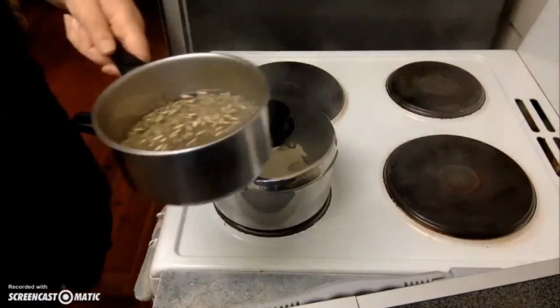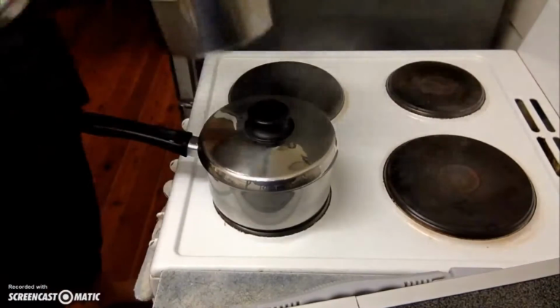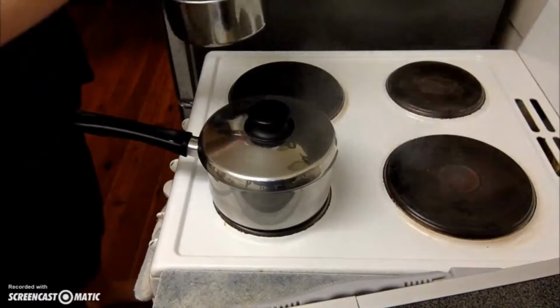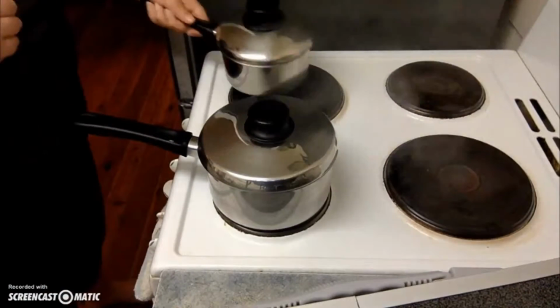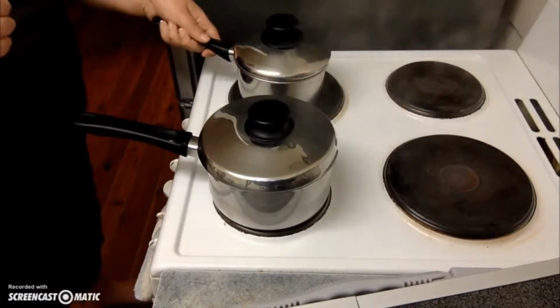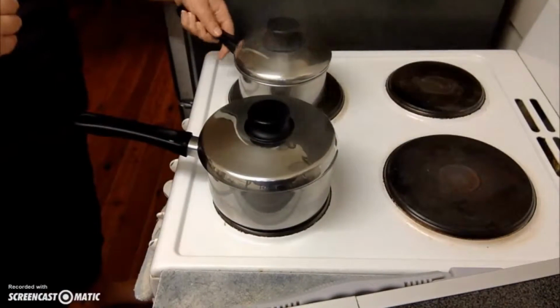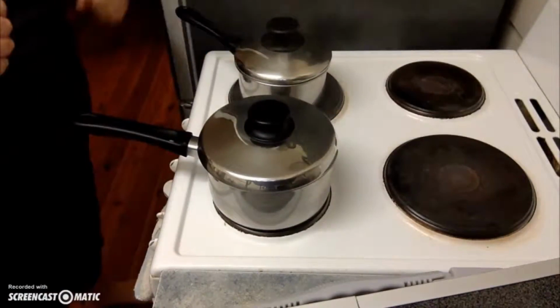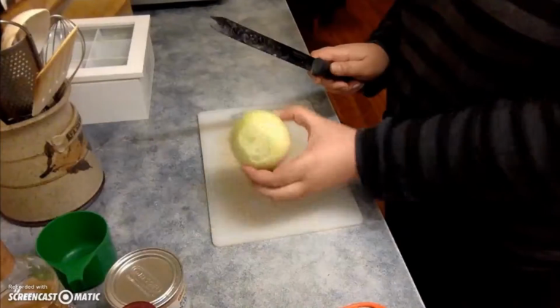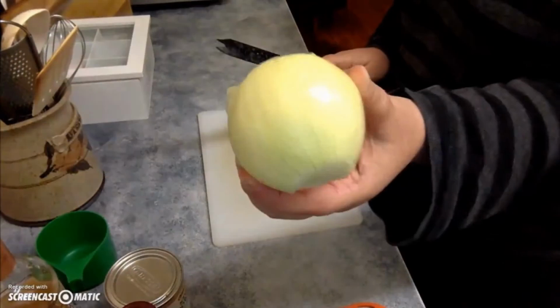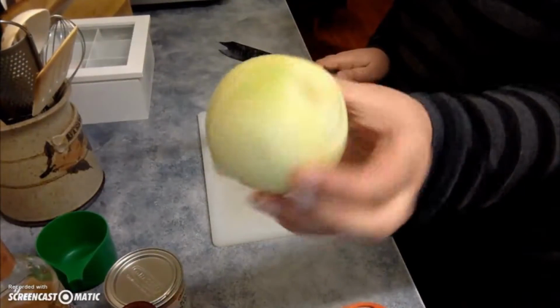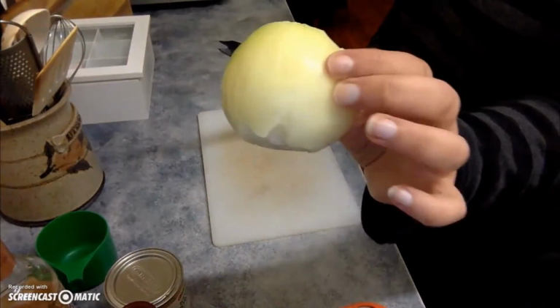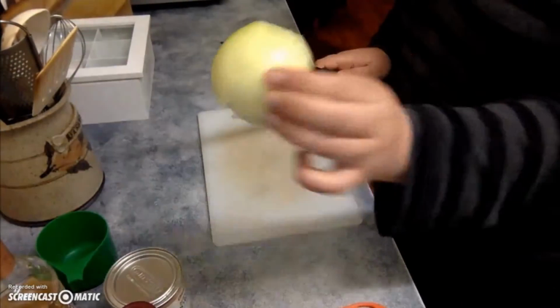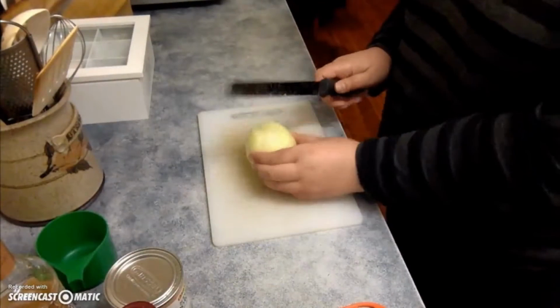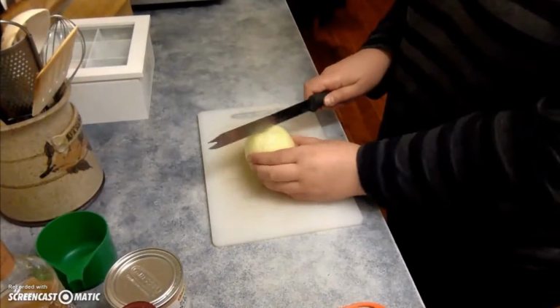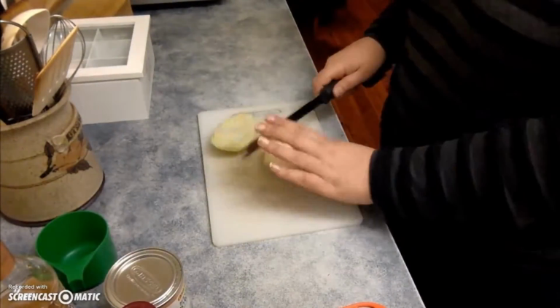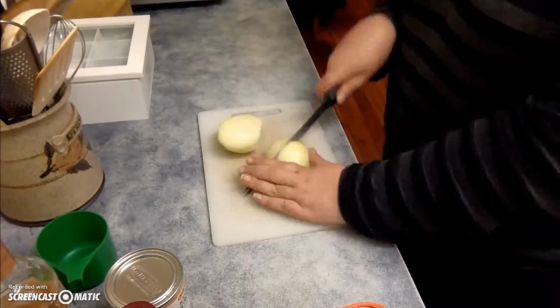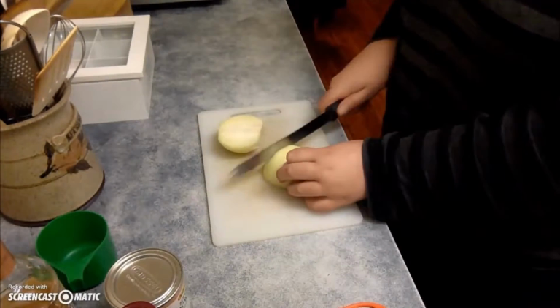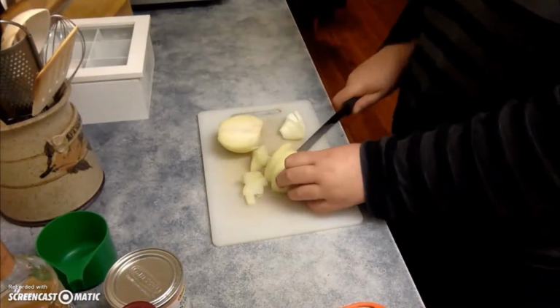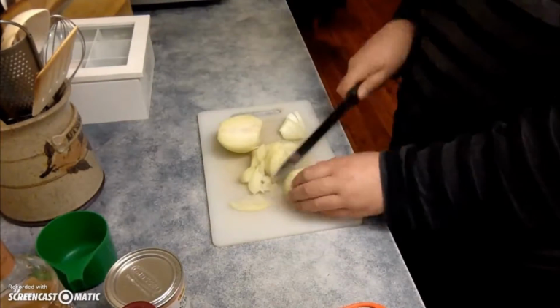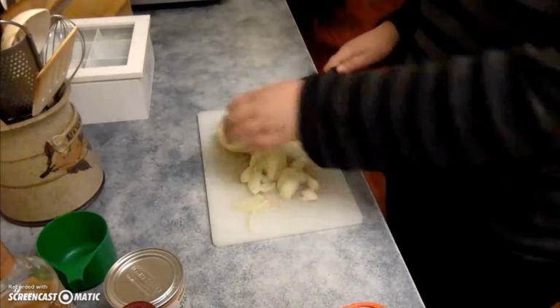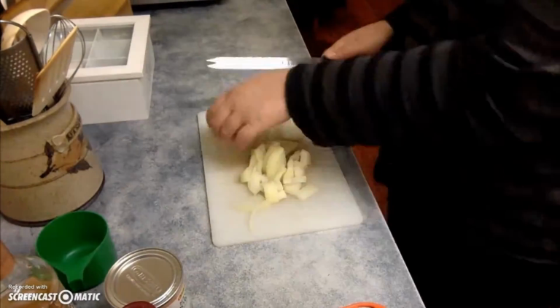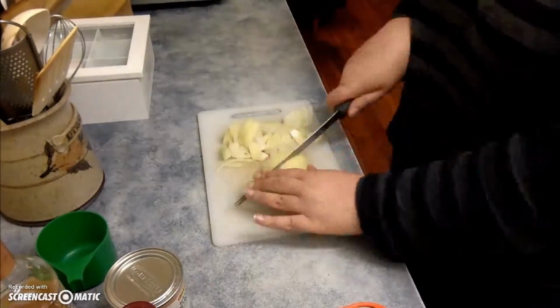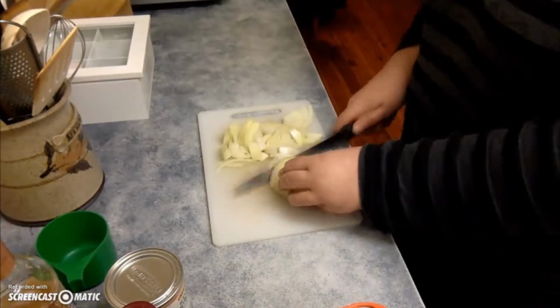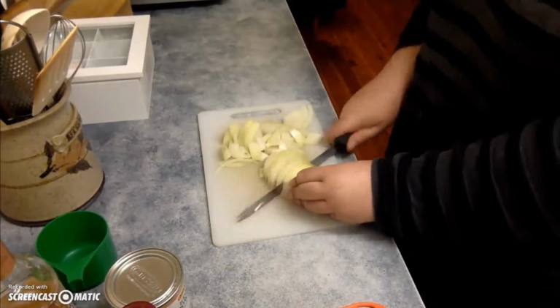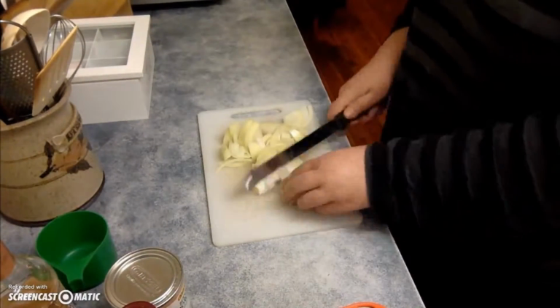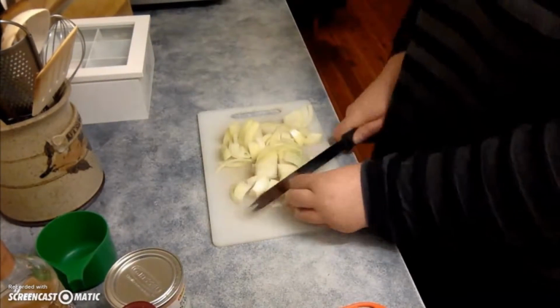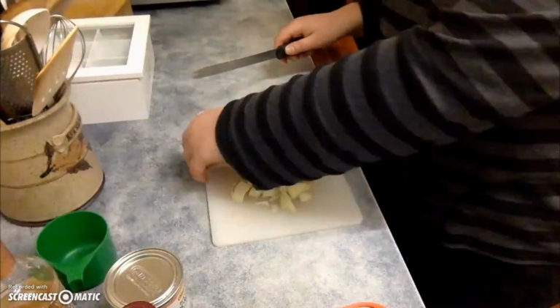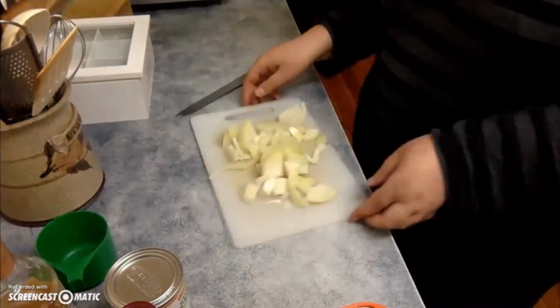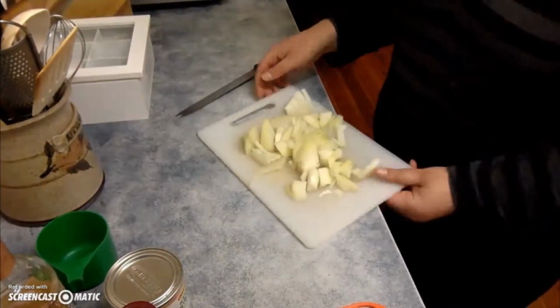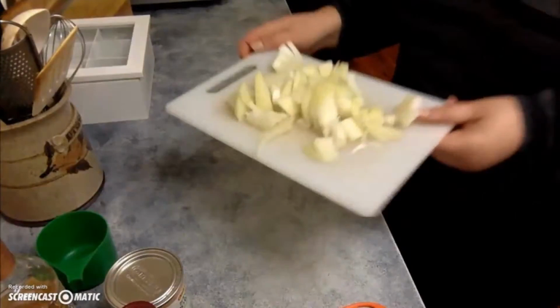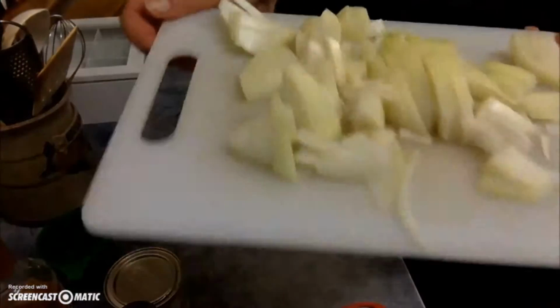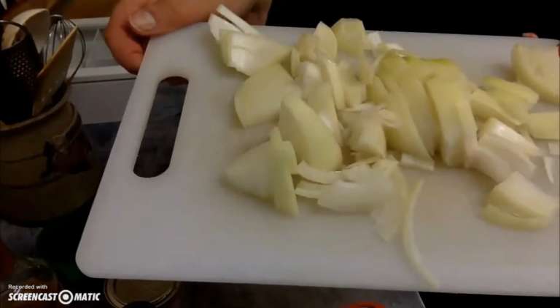Now if you don't have a high-powered blender, you may want to do it for seven to ten minutes. Now it's time to chop up our onion. Again, you don't have to be too pedantic about how fine you chop it because it's all going to go in the blender.